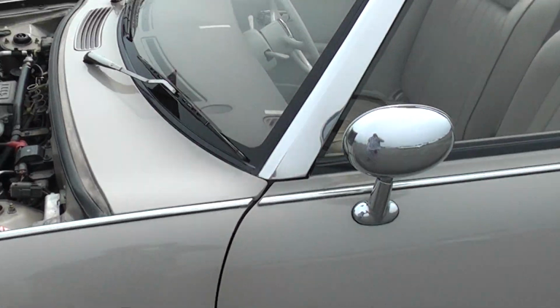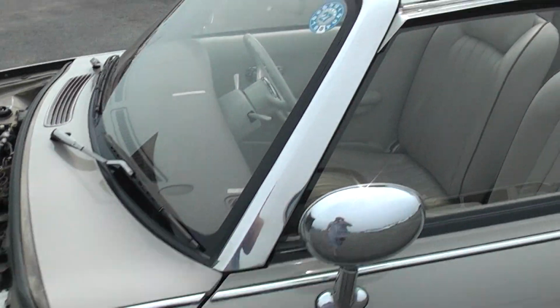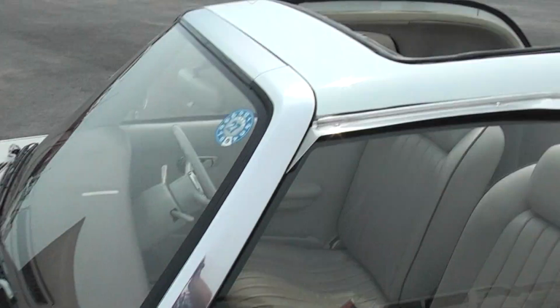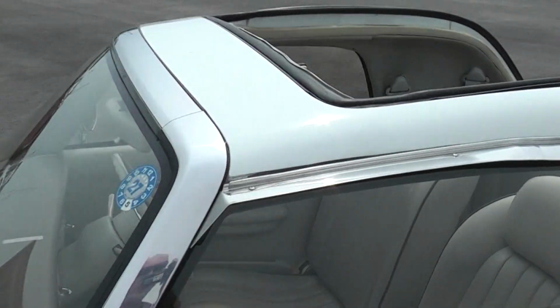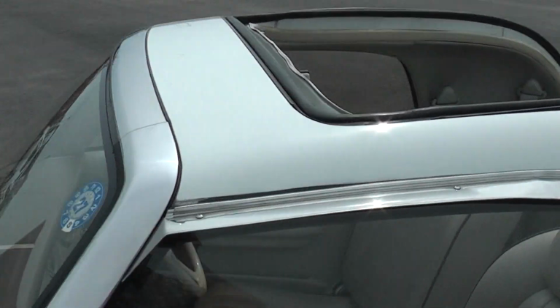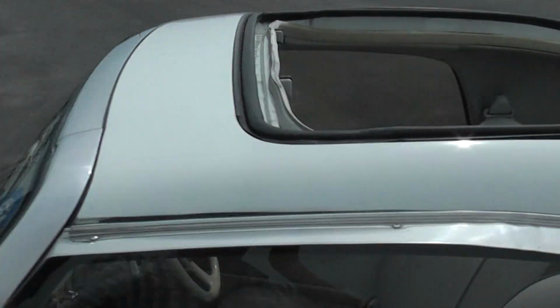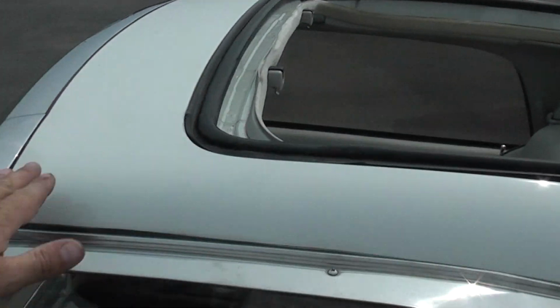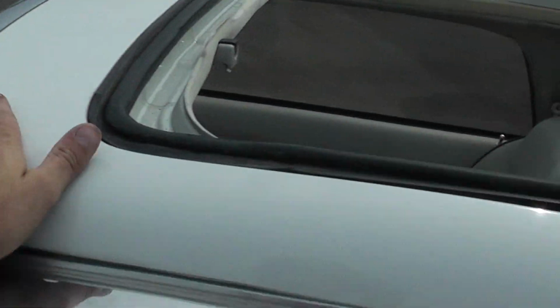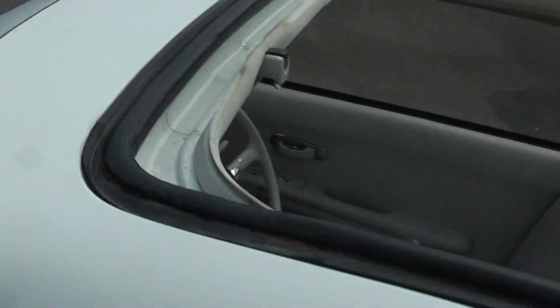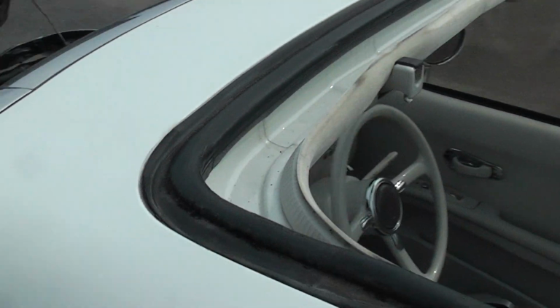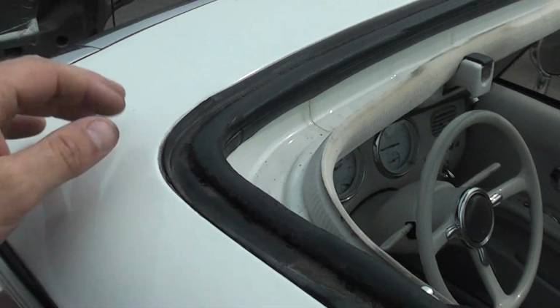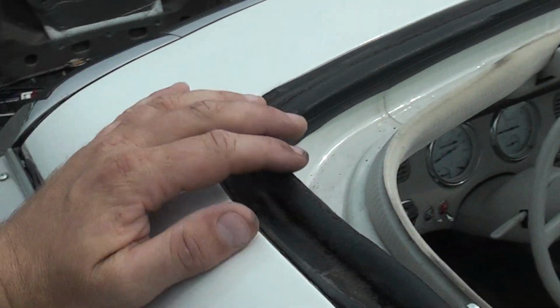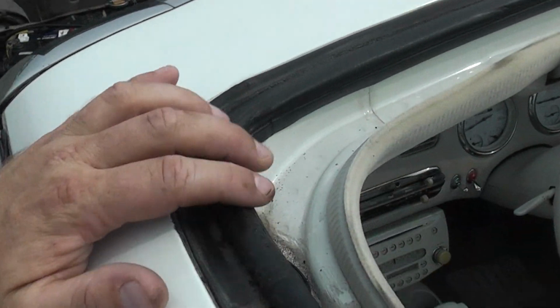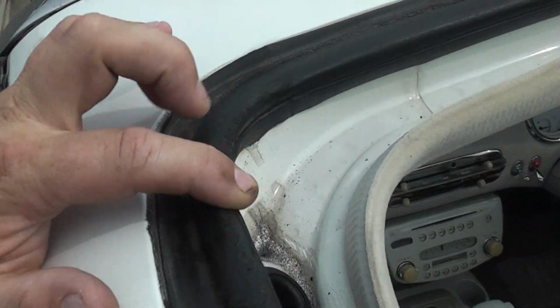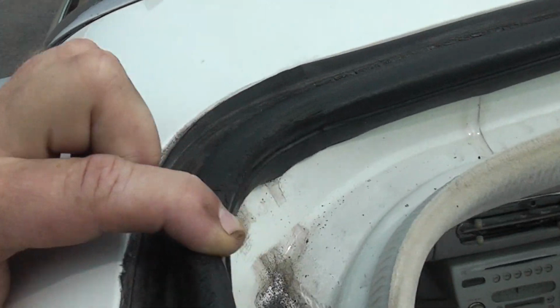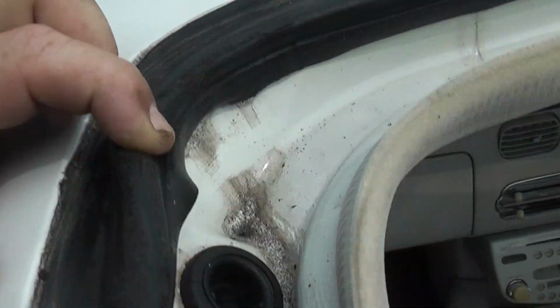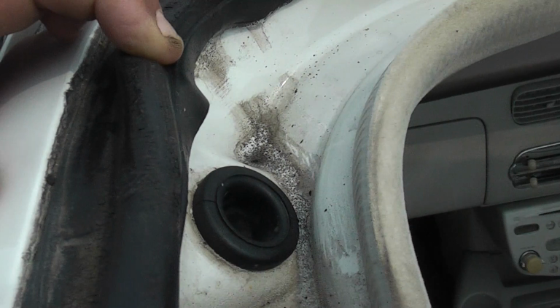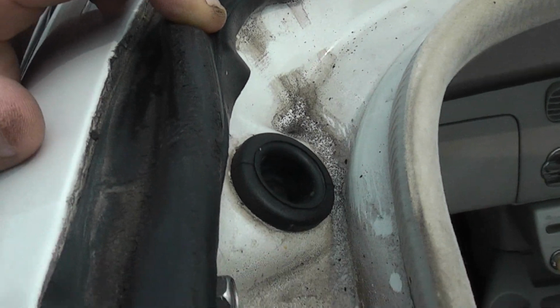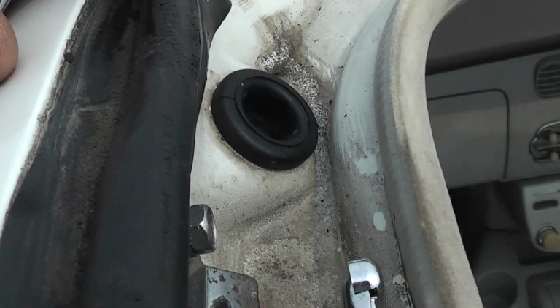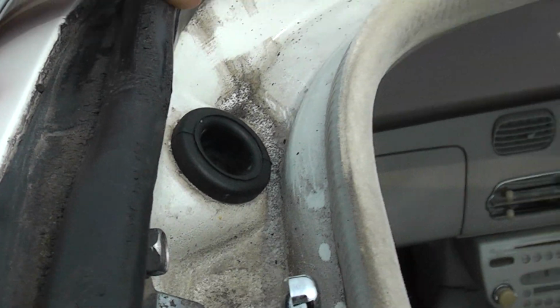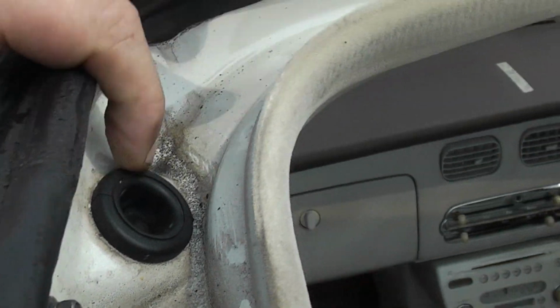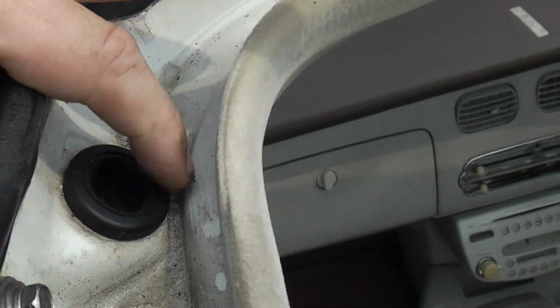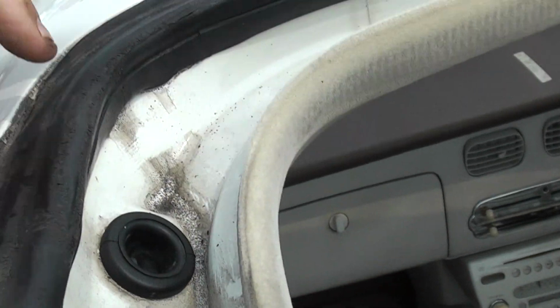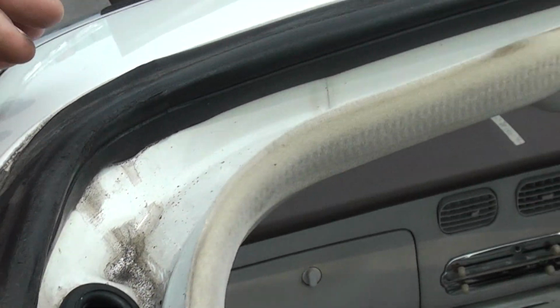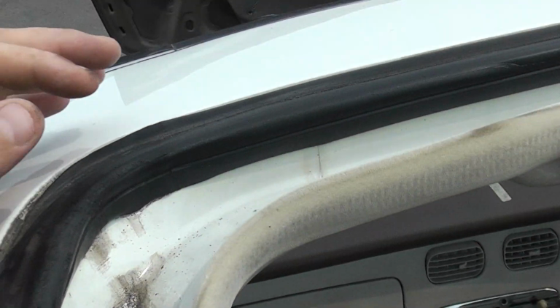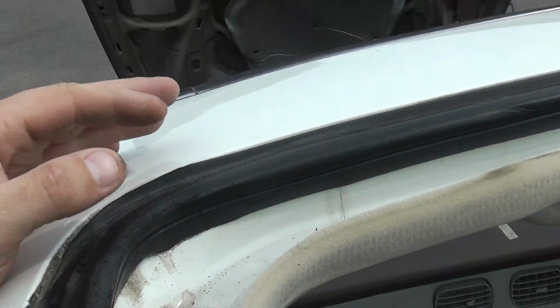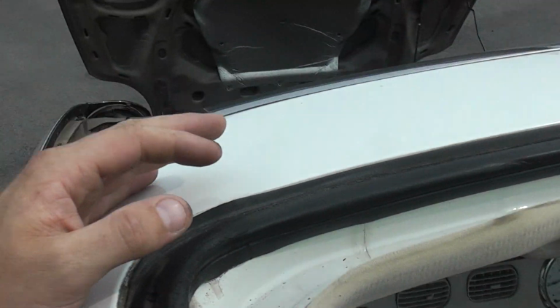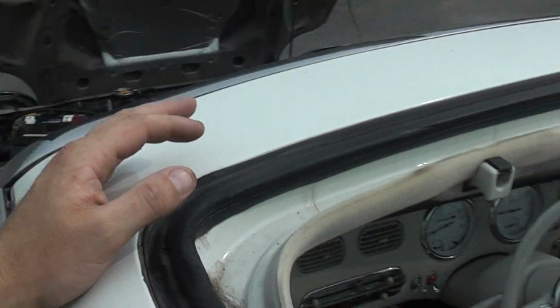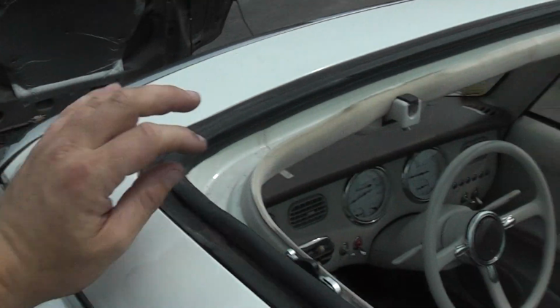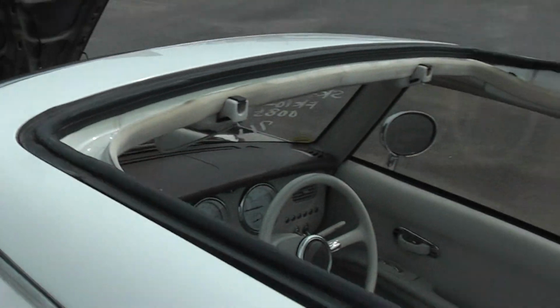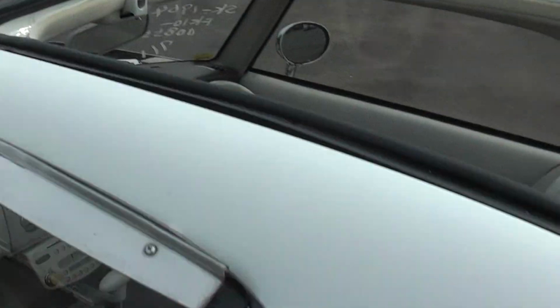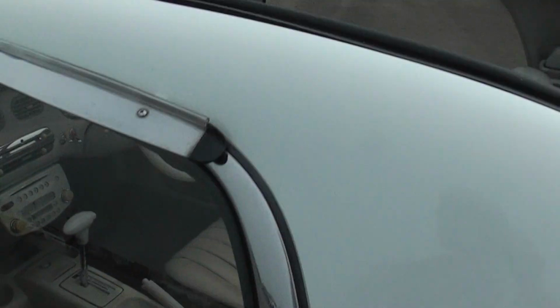Often the roofs get a bit rusty on these cars, but this one is clean as a whistle in here. Often that drain hole area is rusty, but it's alright on this one — looks nice.